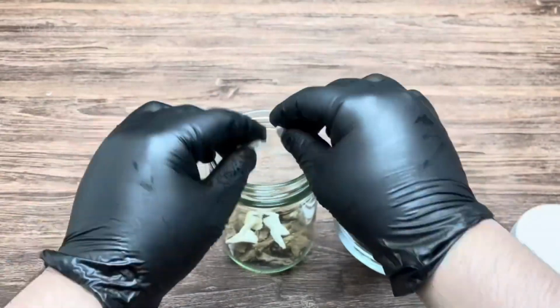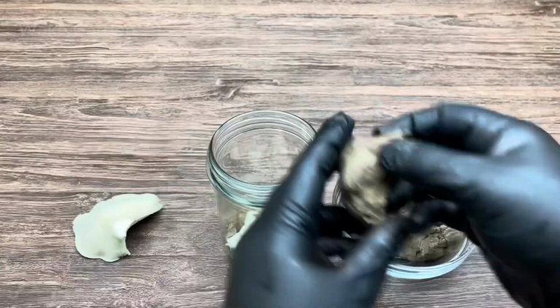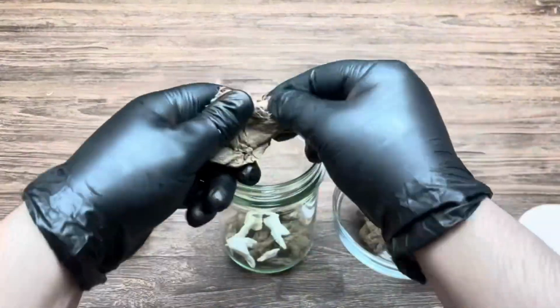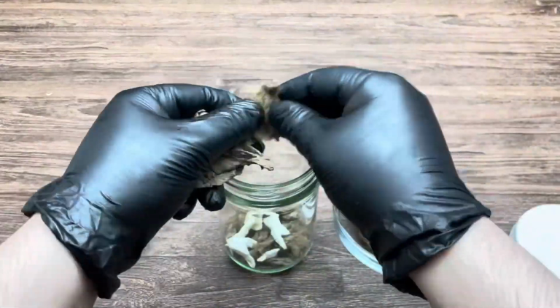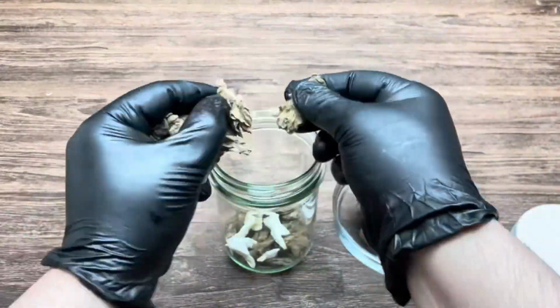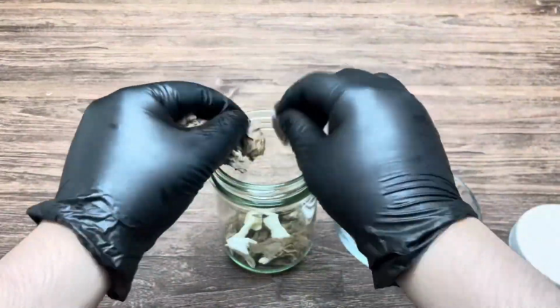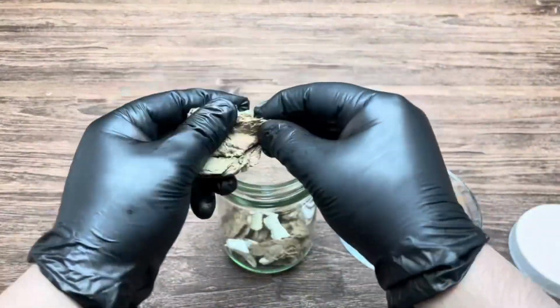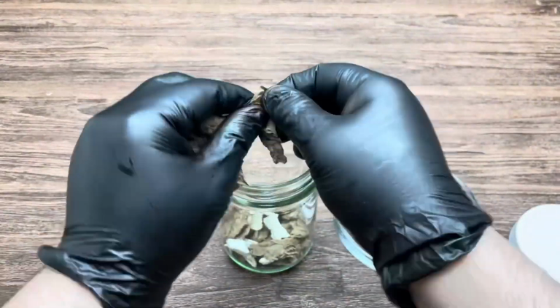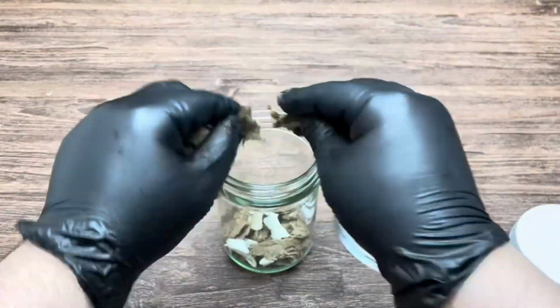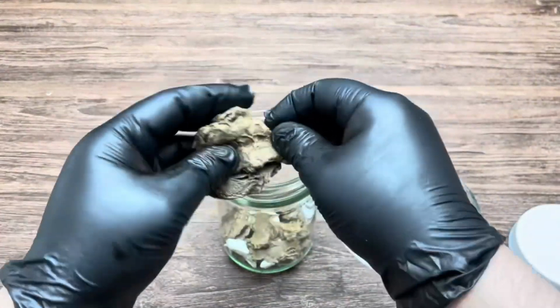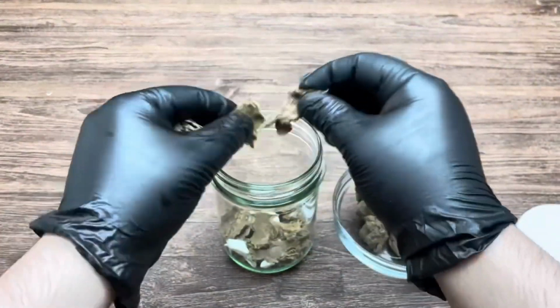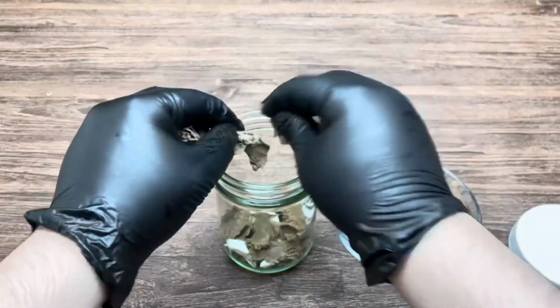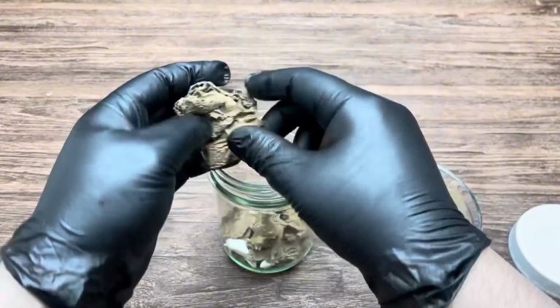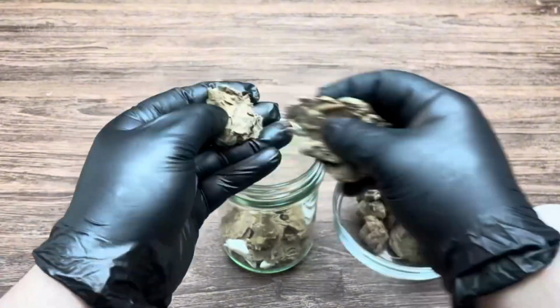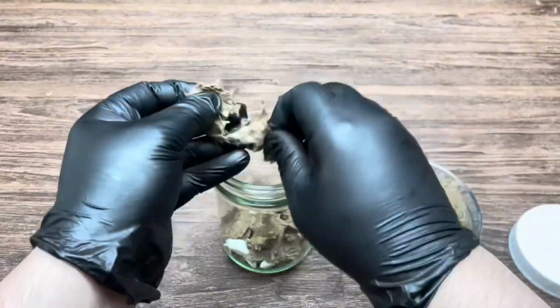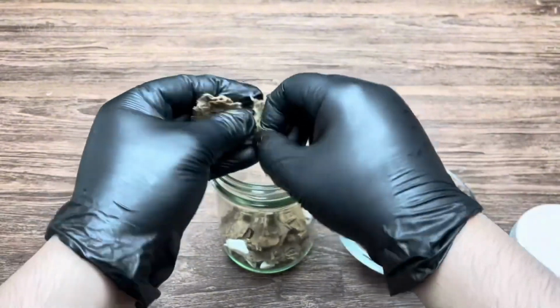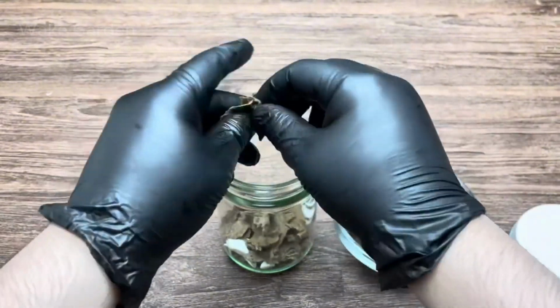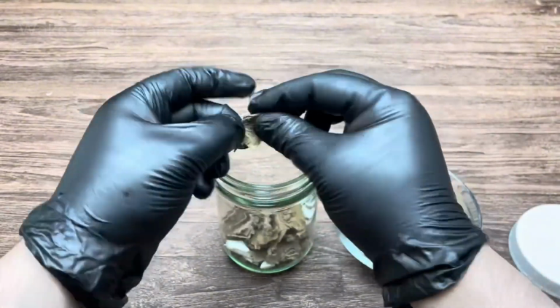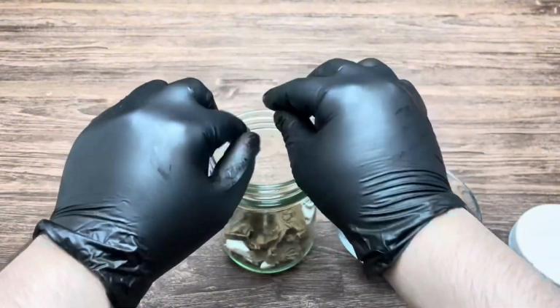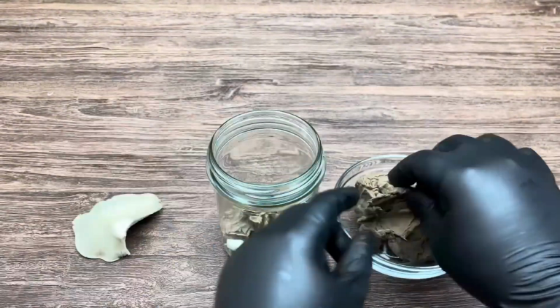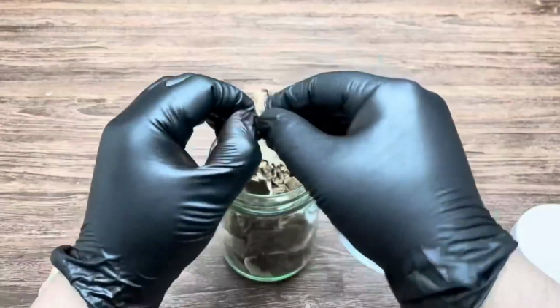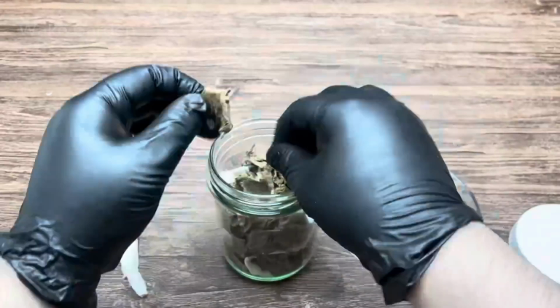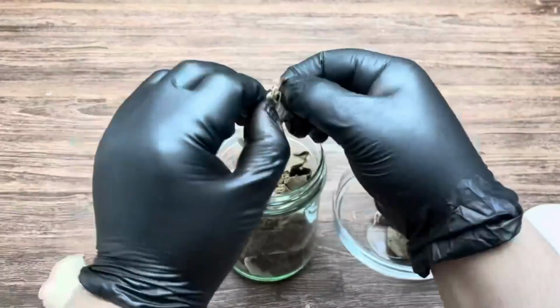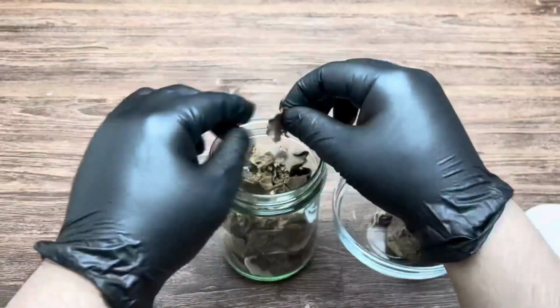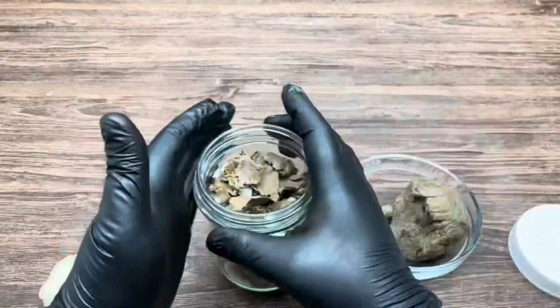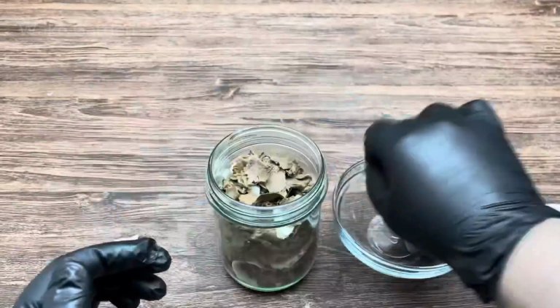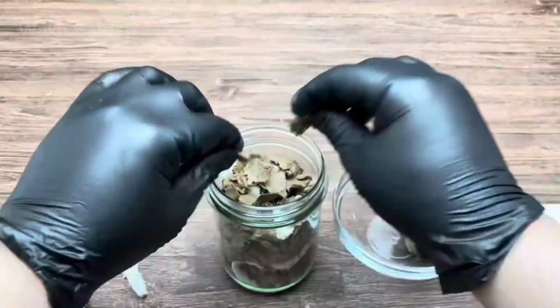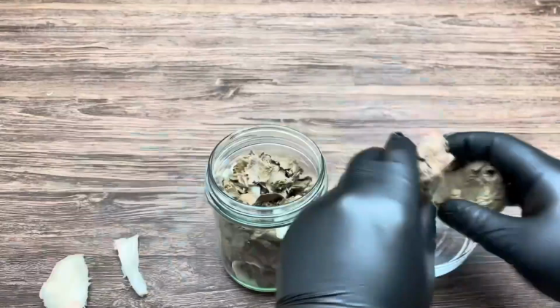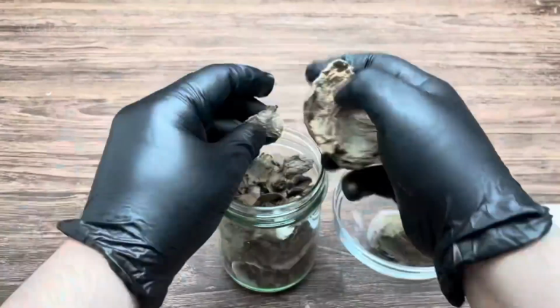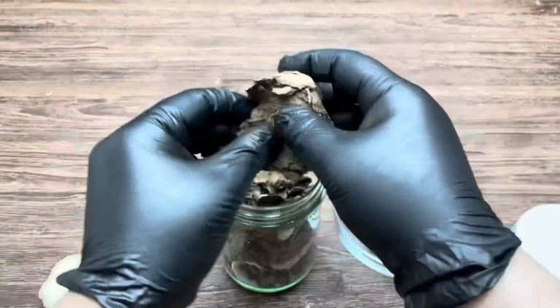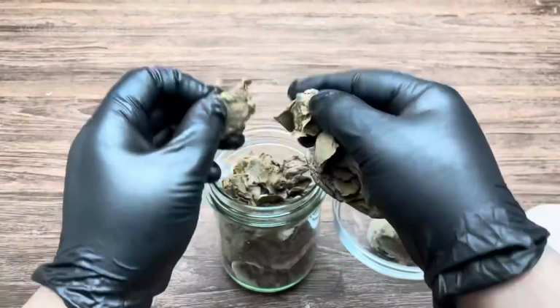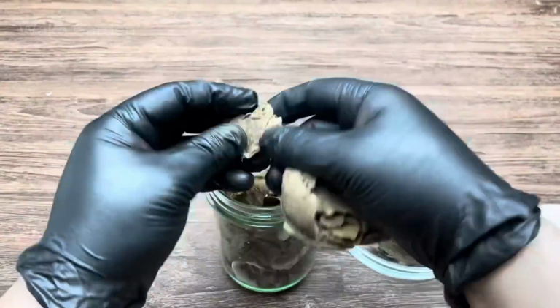Break the mushroom tissue into tiny pieces and layer them alternately — cardboard first, then mushroom pieces — until the container is full. Gently press down to ensure good contact, then seal the container.